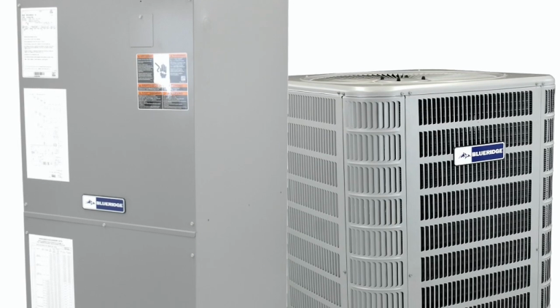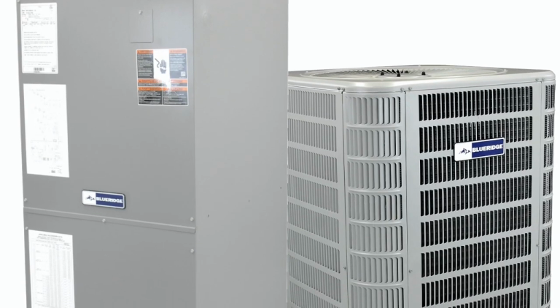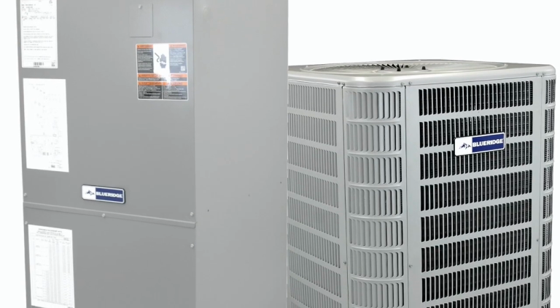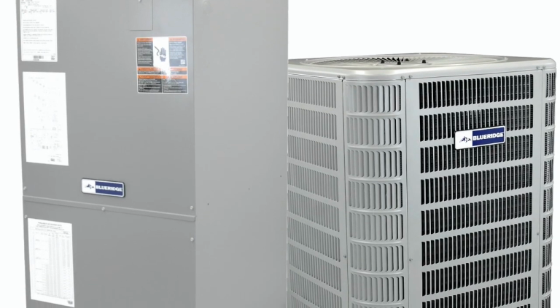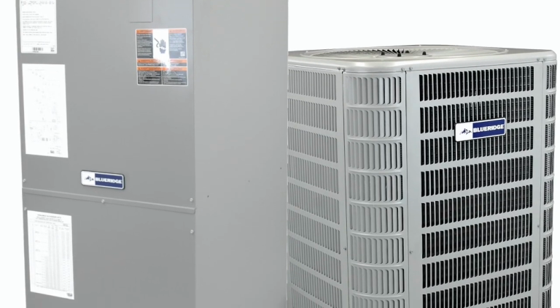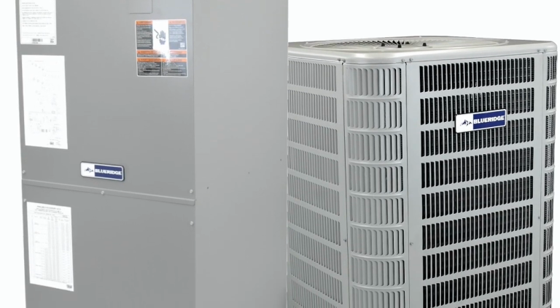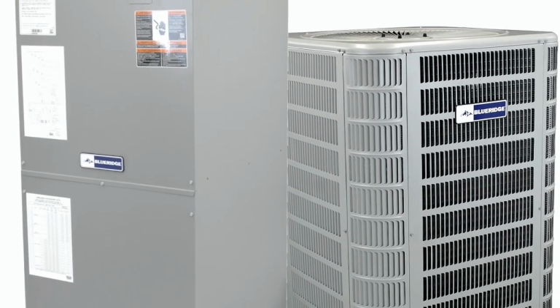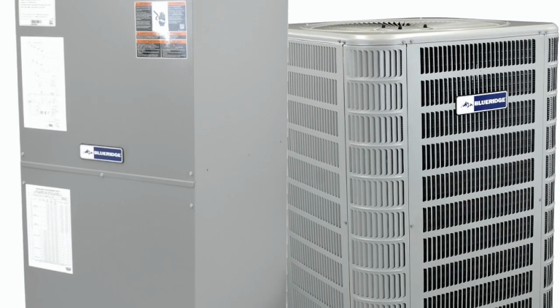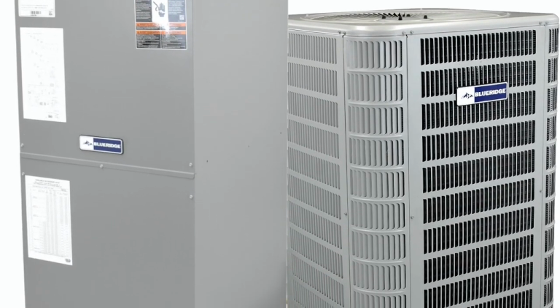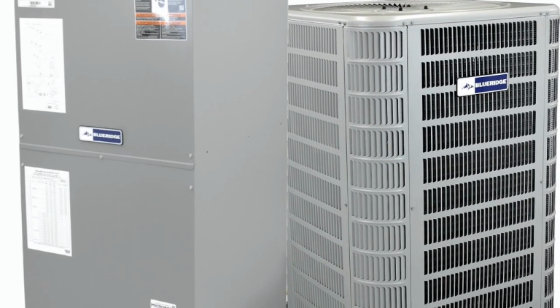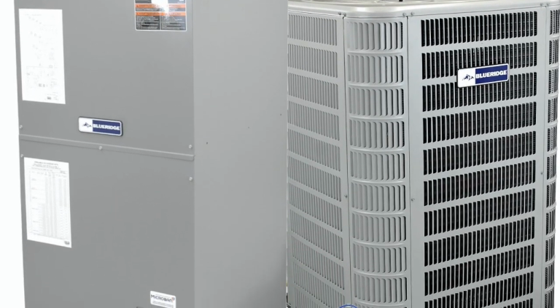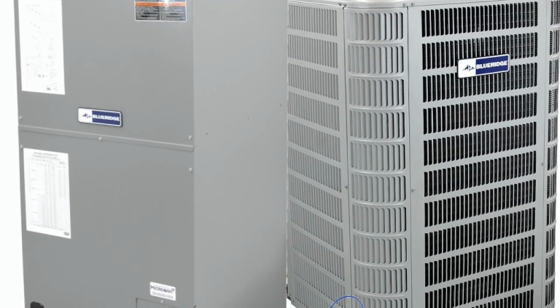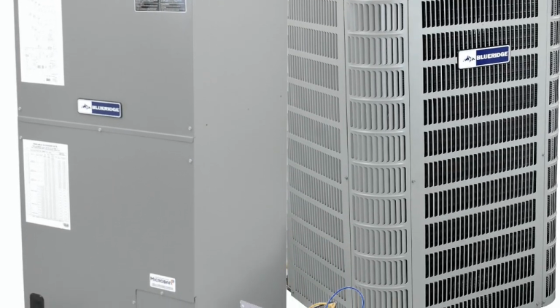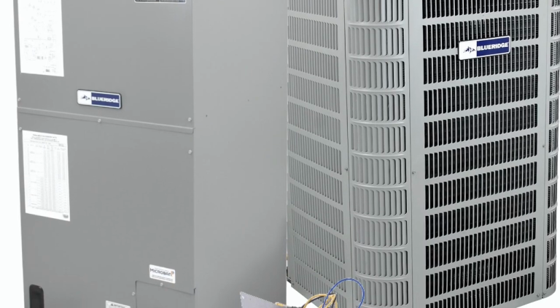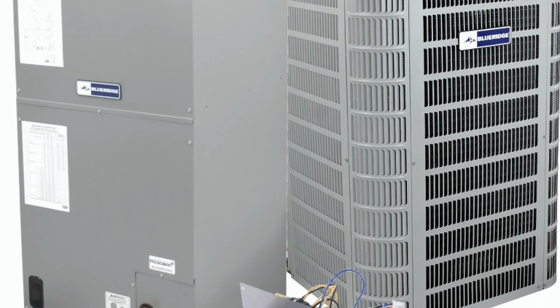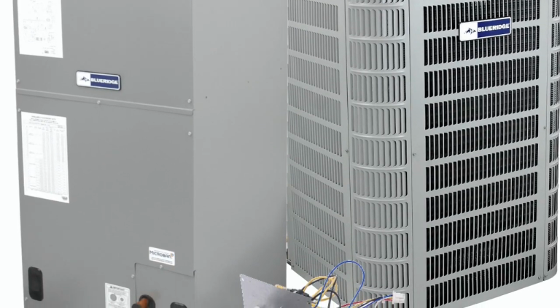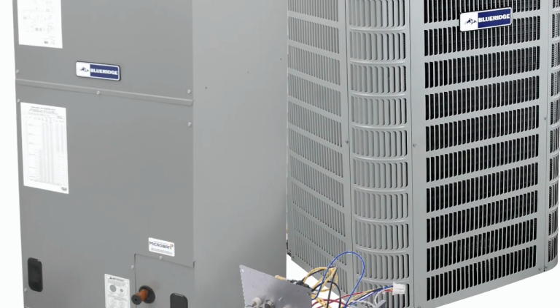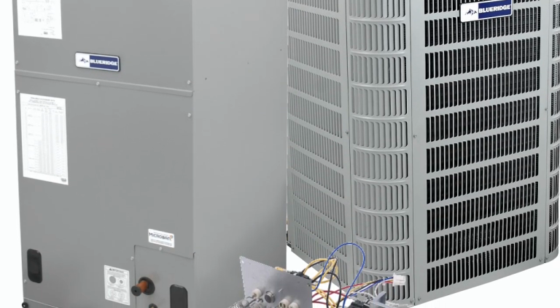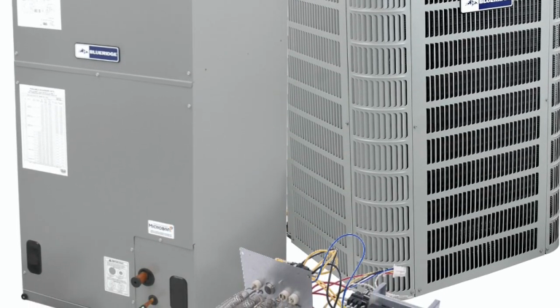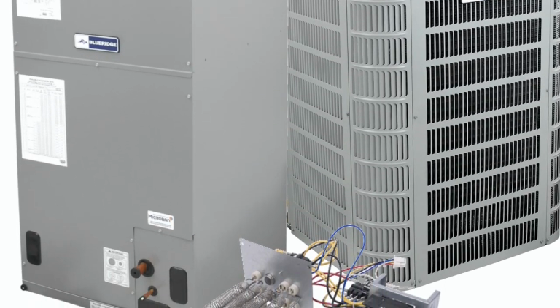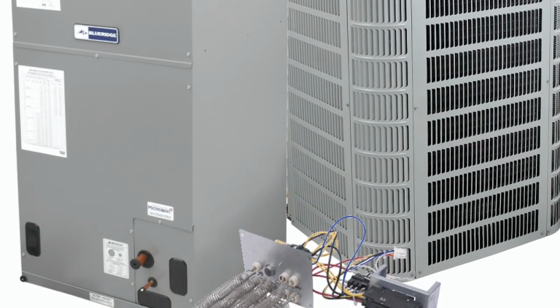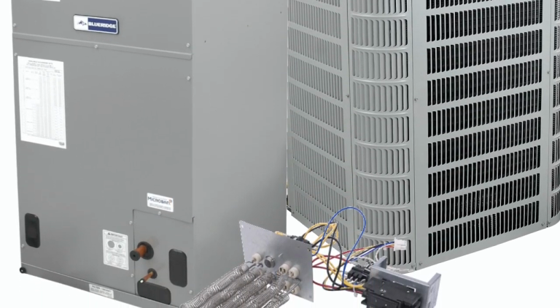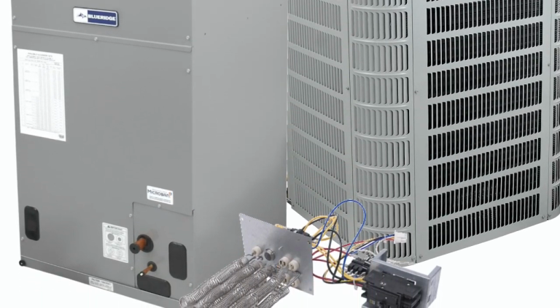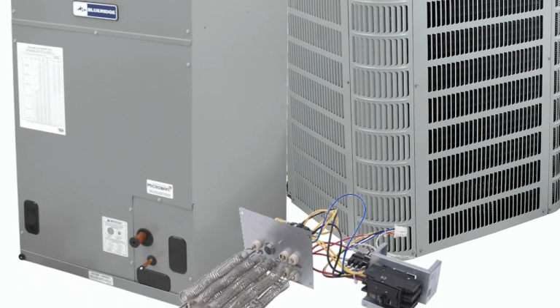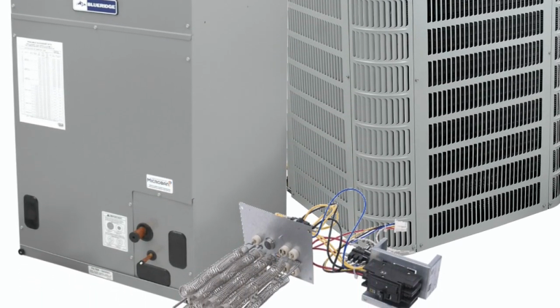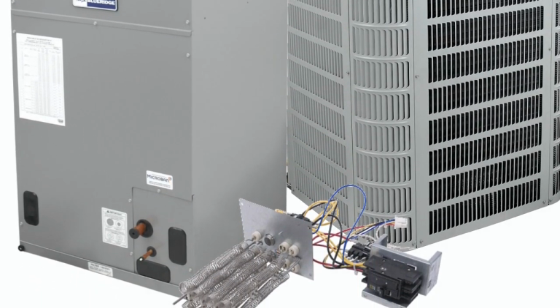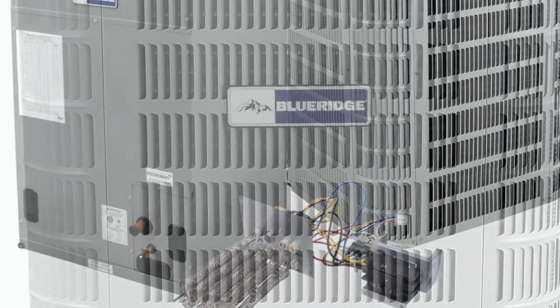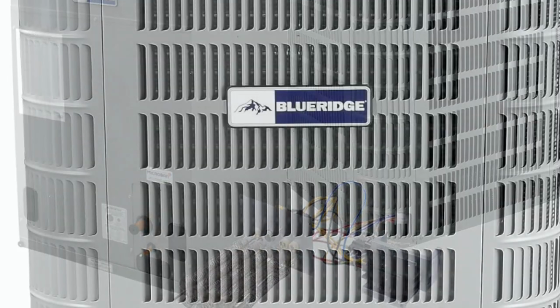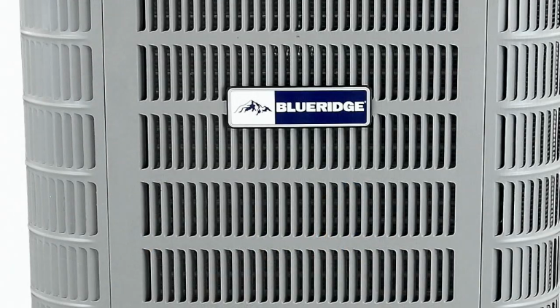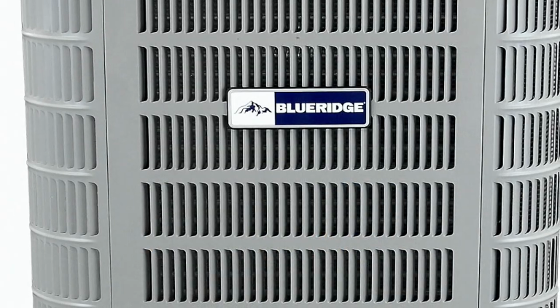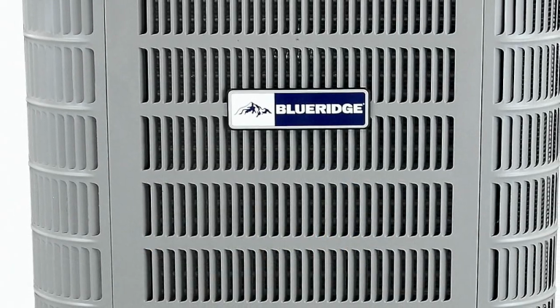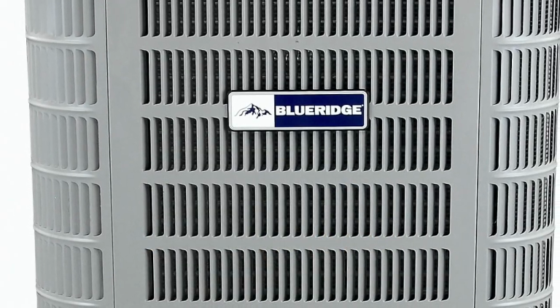We looked online and didn't really know what we needed. We gave all the numbers to your sales department and they figured out what would best suit the house. It was lickety-split — my HVAC guy just used the same pad and same line set we had, unhooked the old one and hooked this one on.